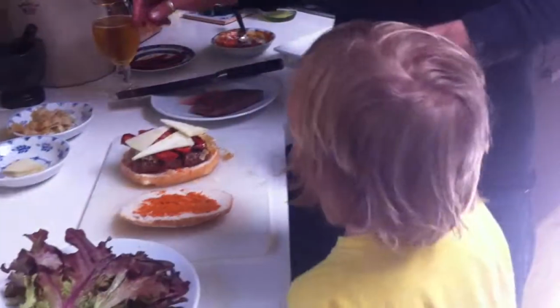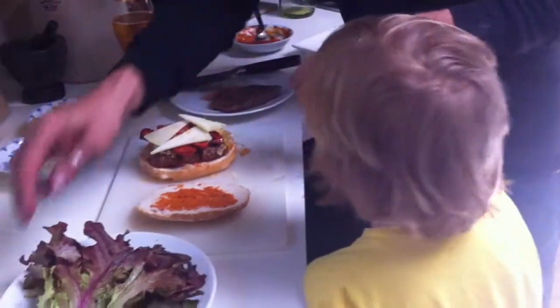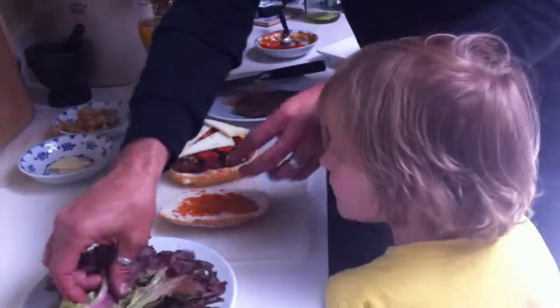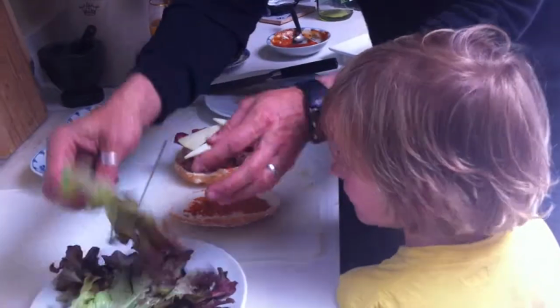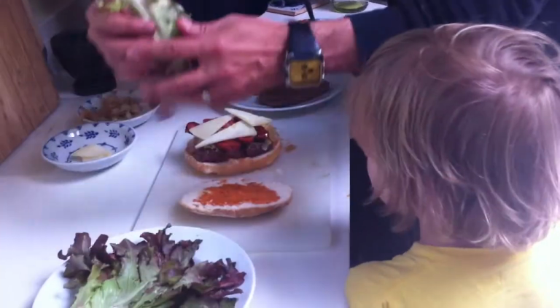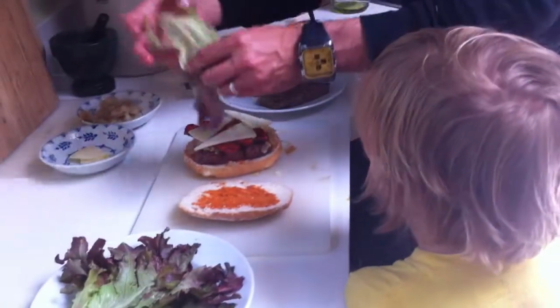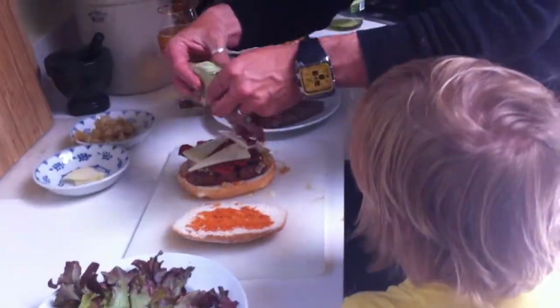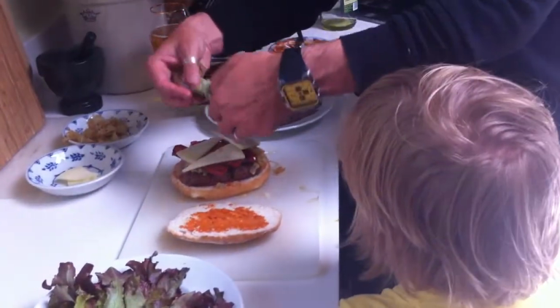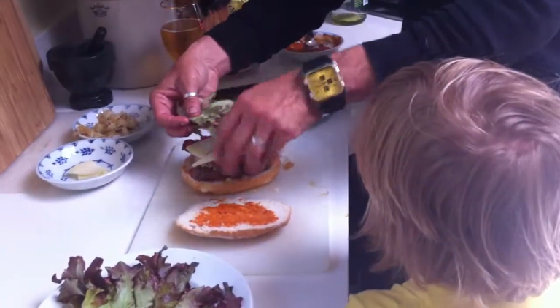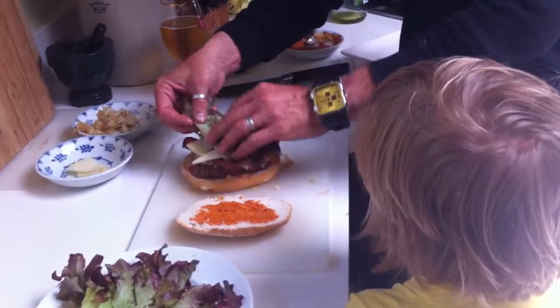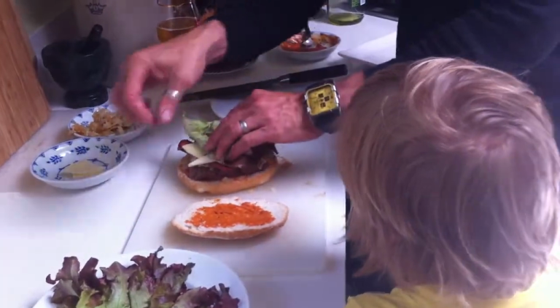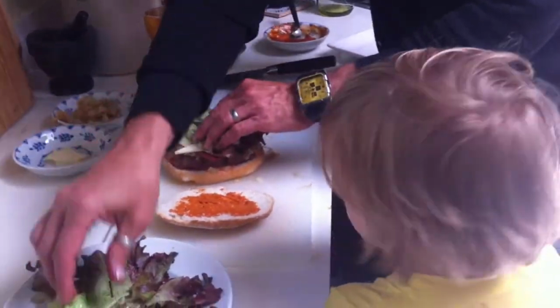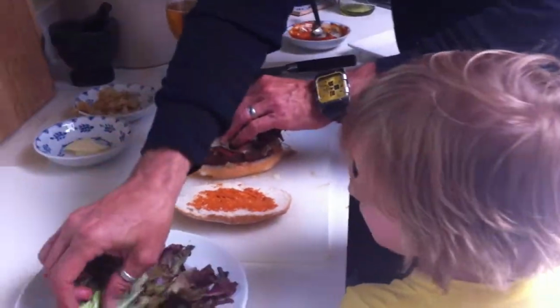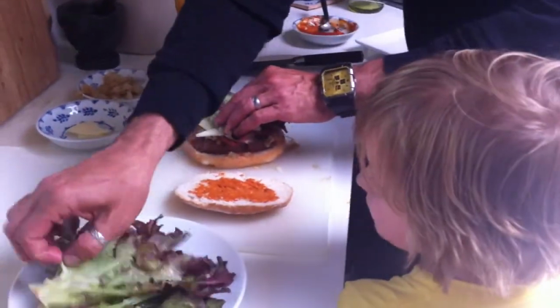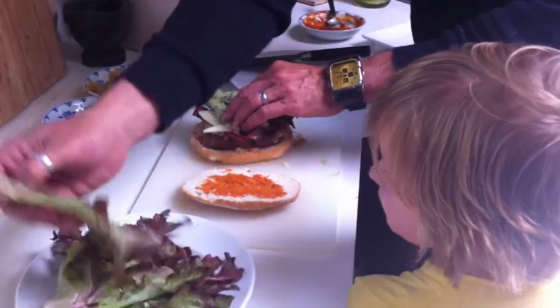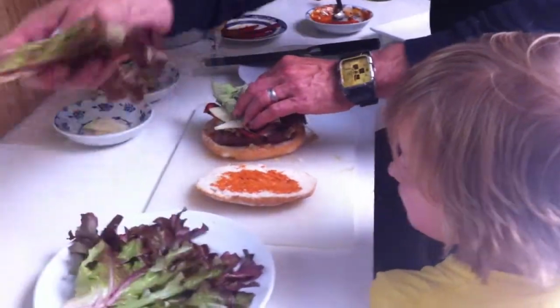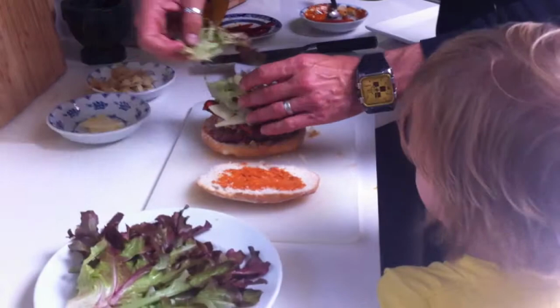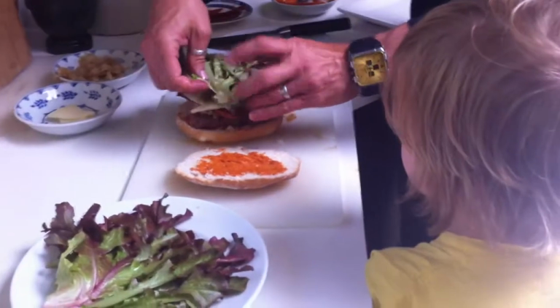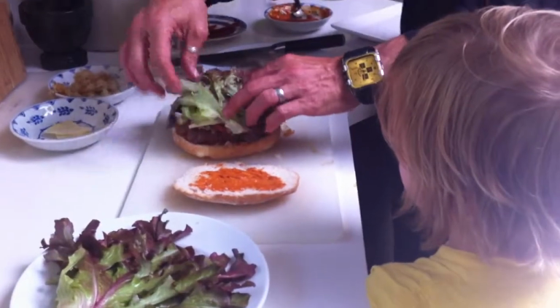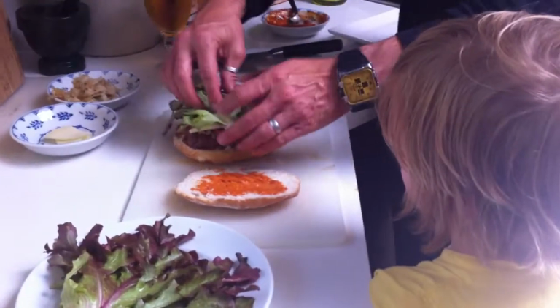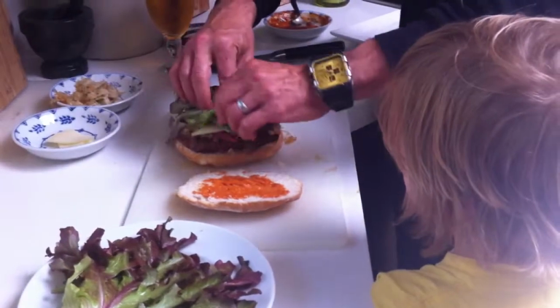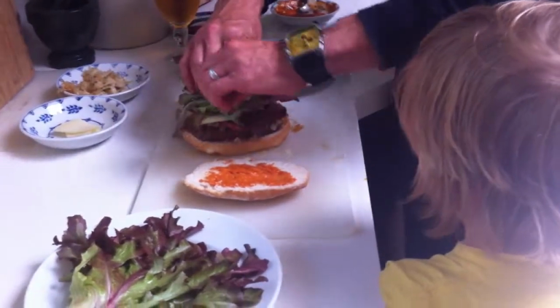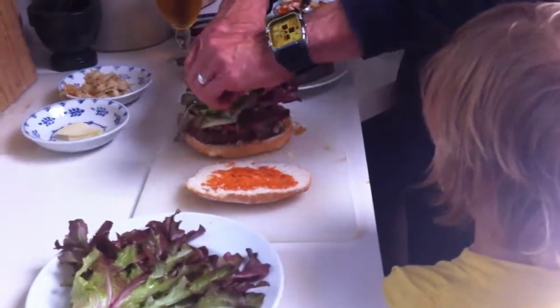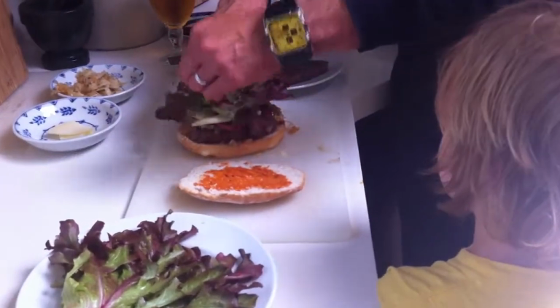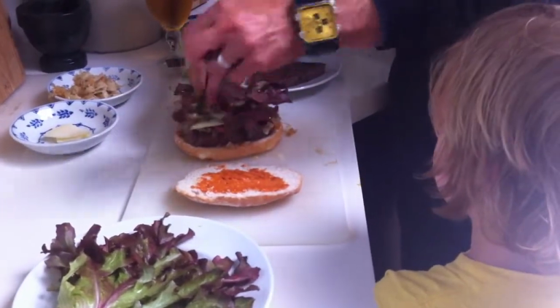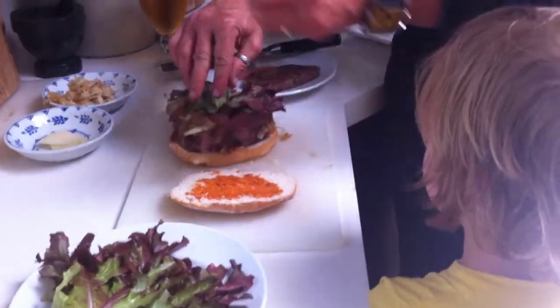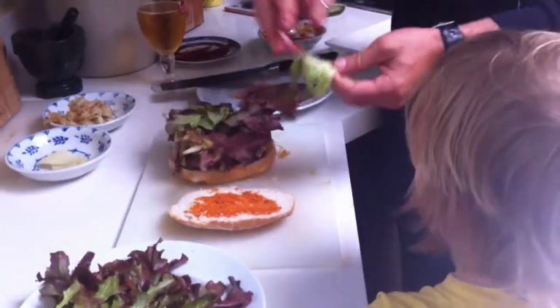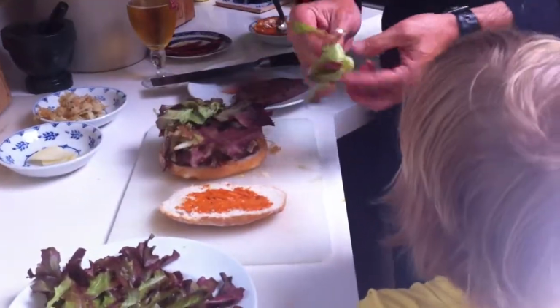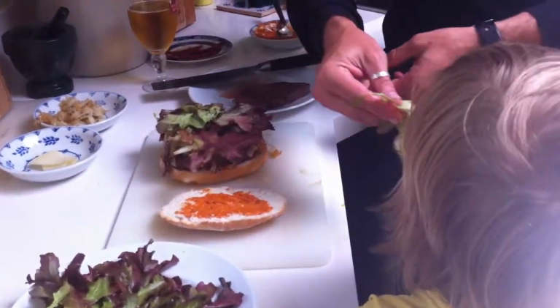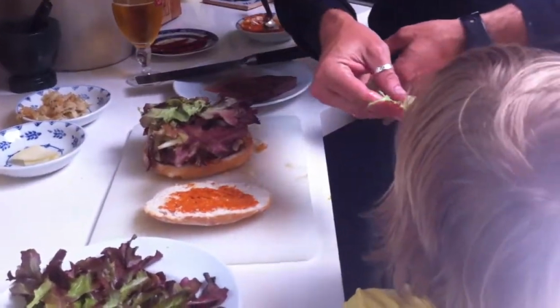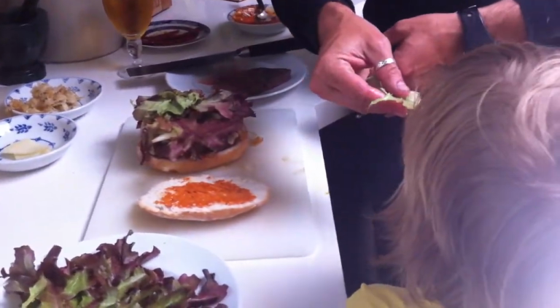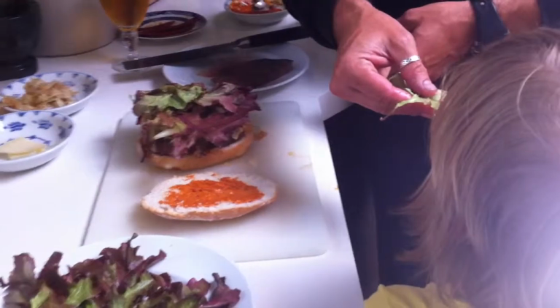We're going to put a couple pieces of oak leaf lettuce on top of this — one of the best lettuces. Try that, you won't believe how good that is.